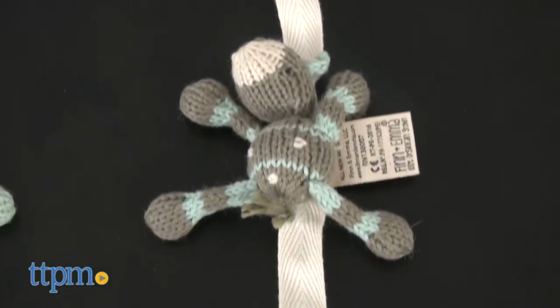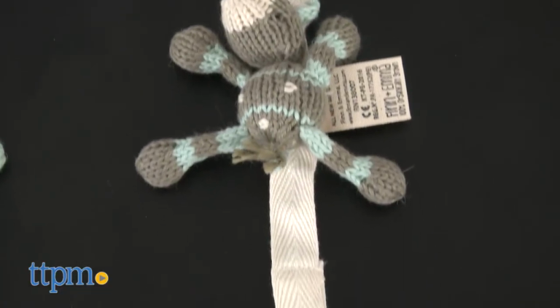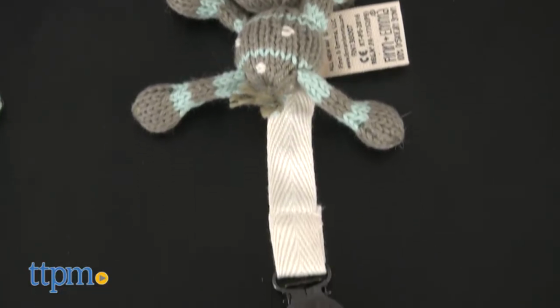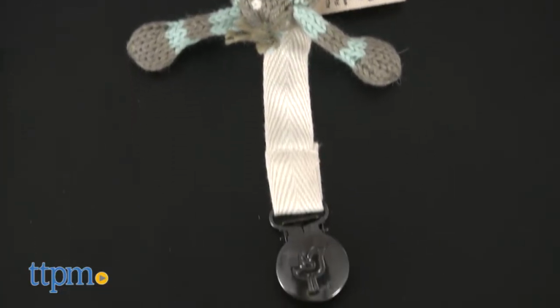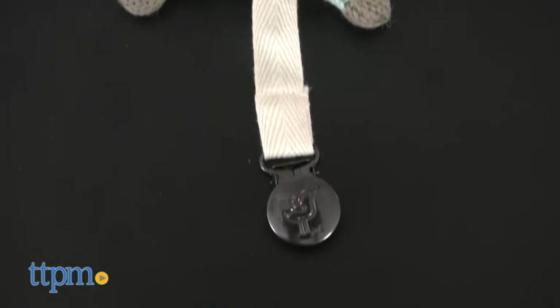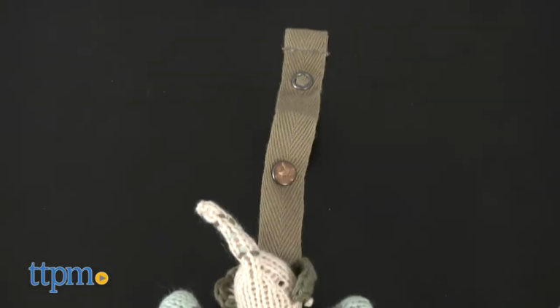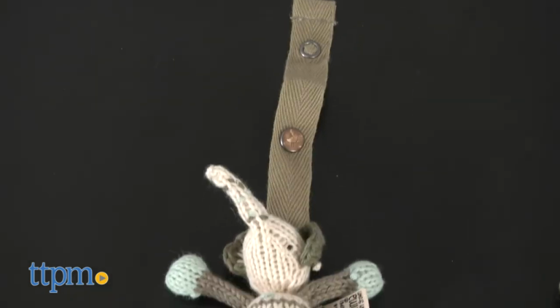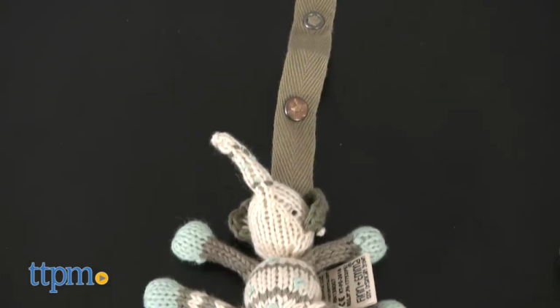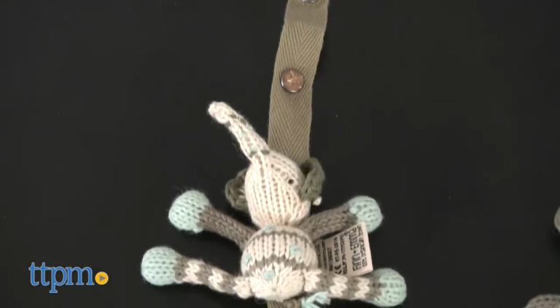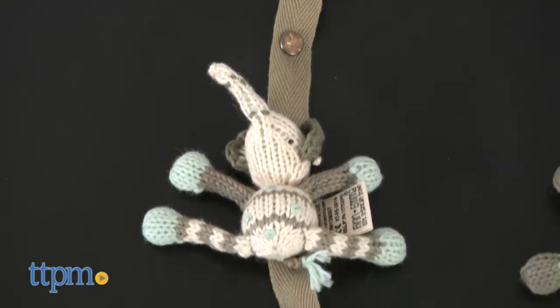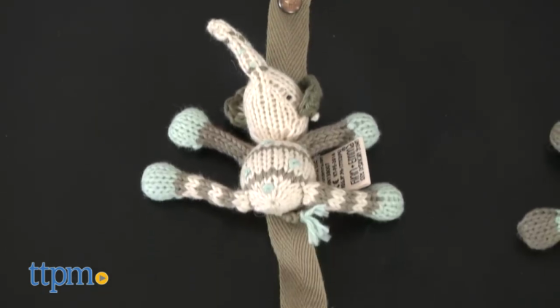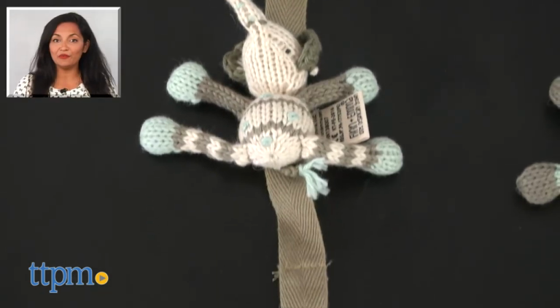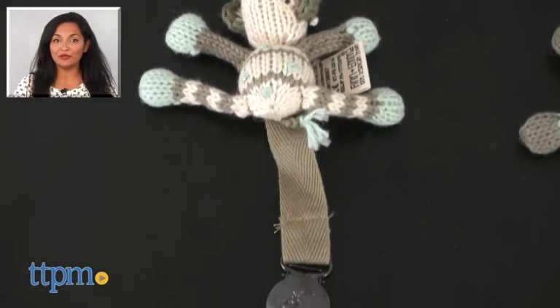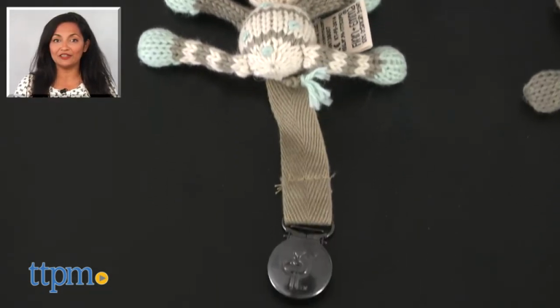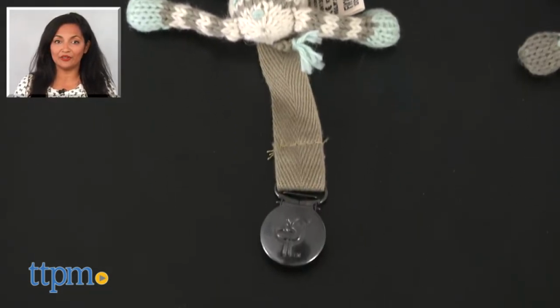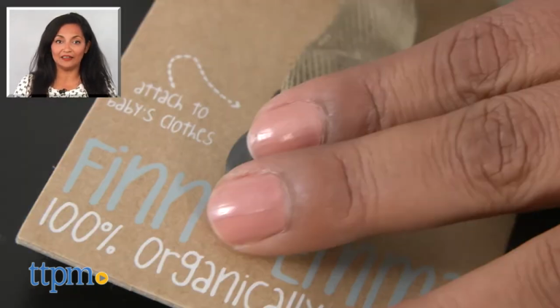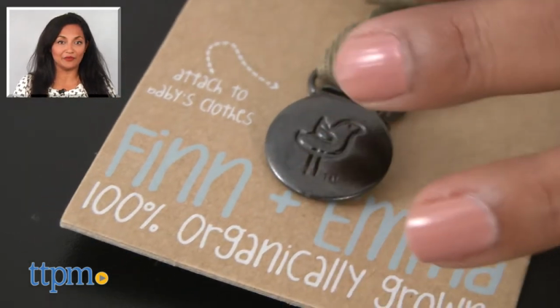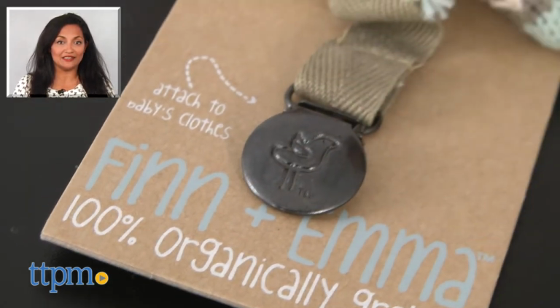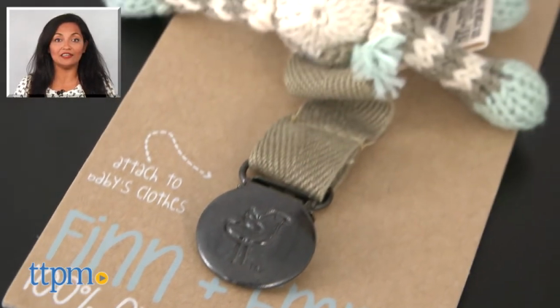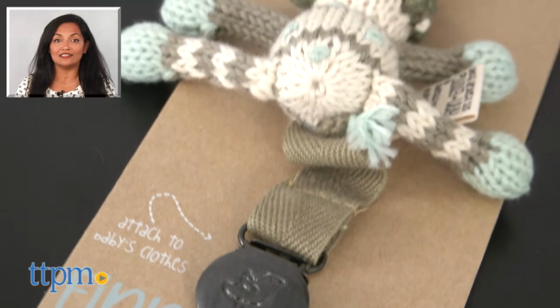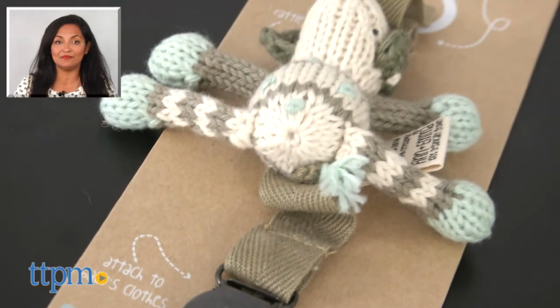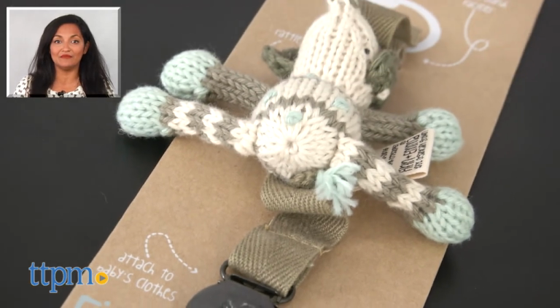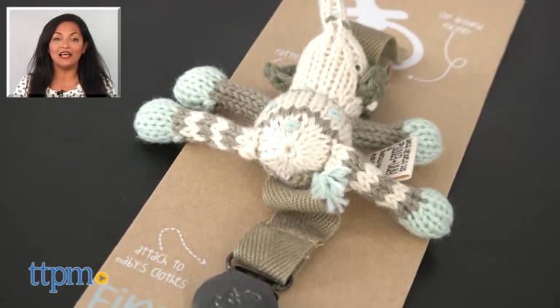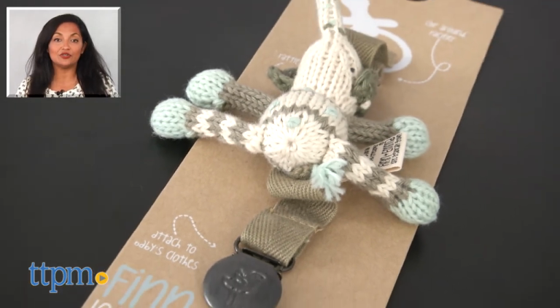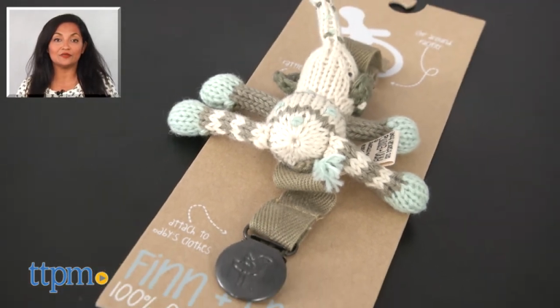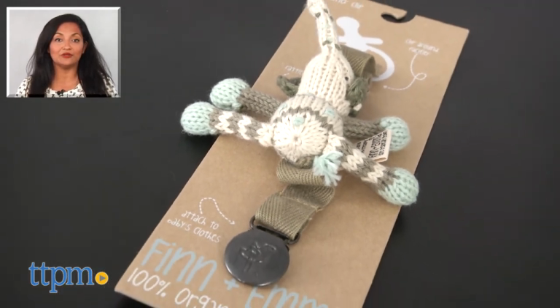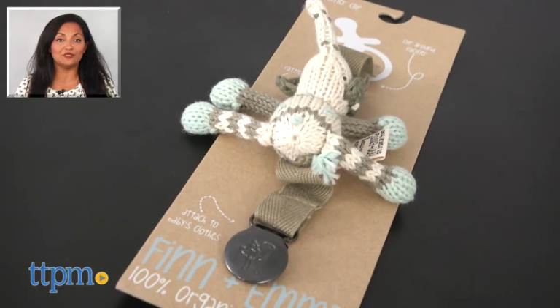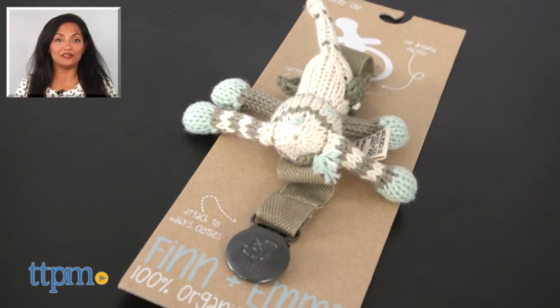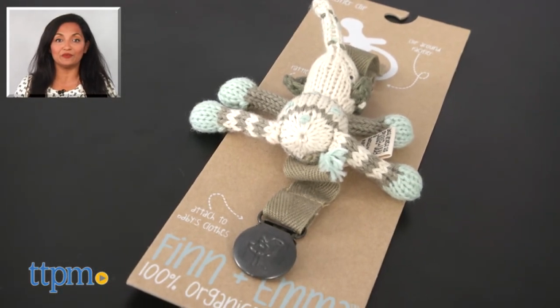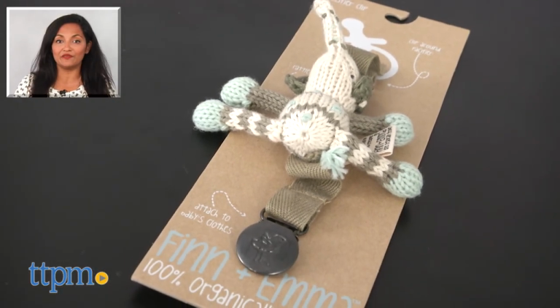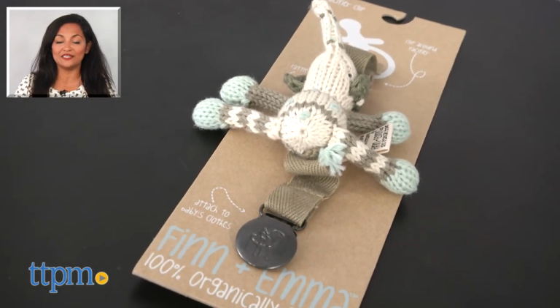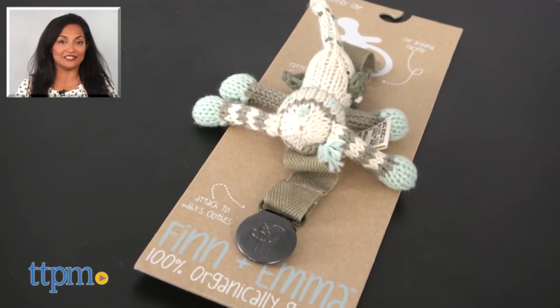We also really like the sweet design and the eco-friendly details. For more information, including where to buy and current pricing, come find us at TTPM and make sure to subscribe to our YouTube channel for more reviews every day.